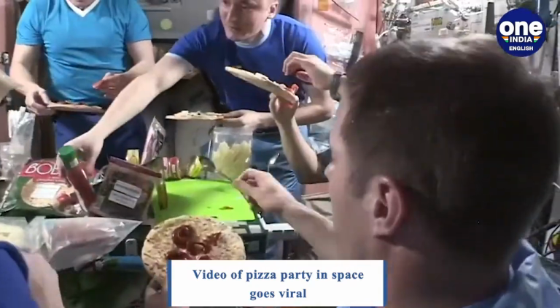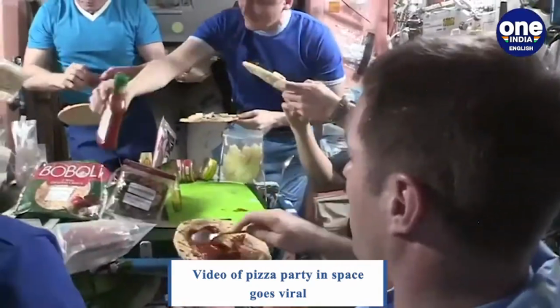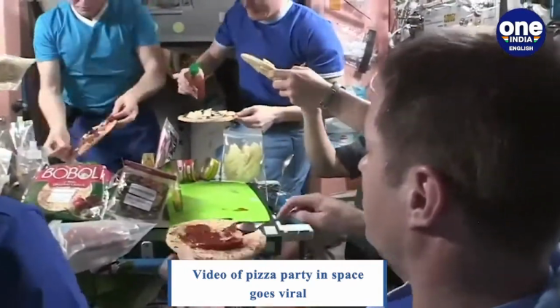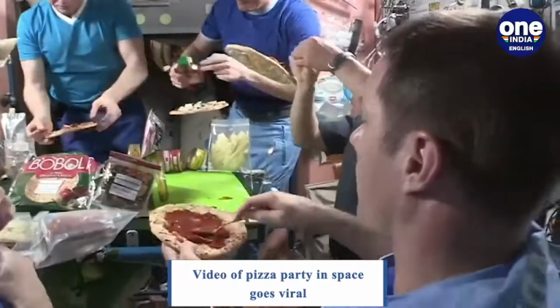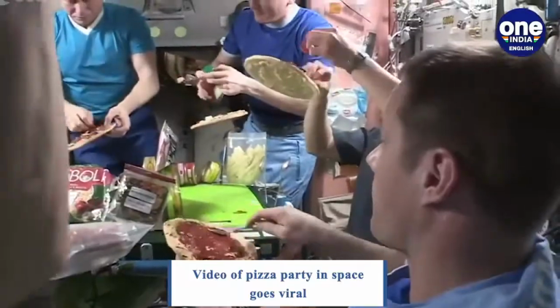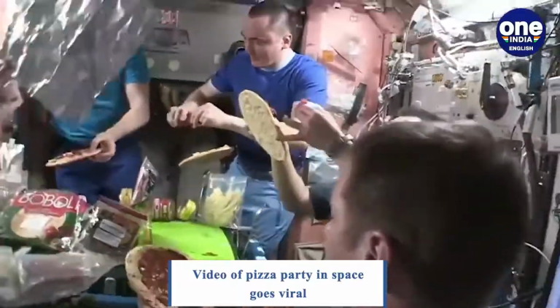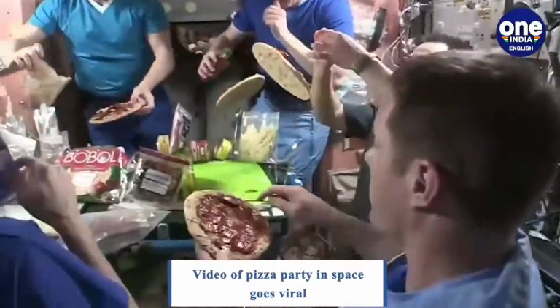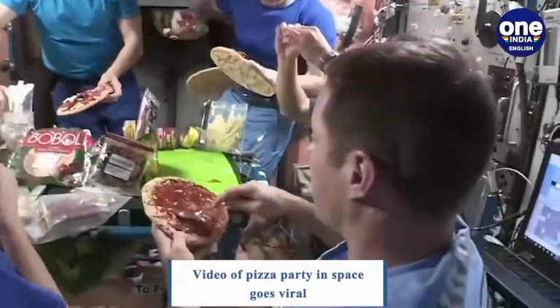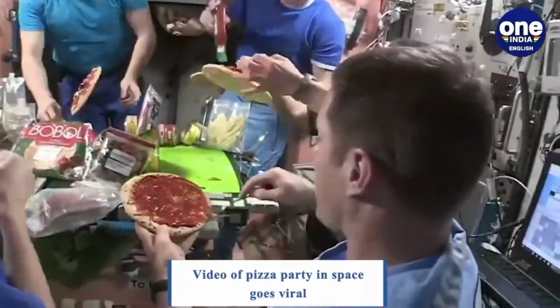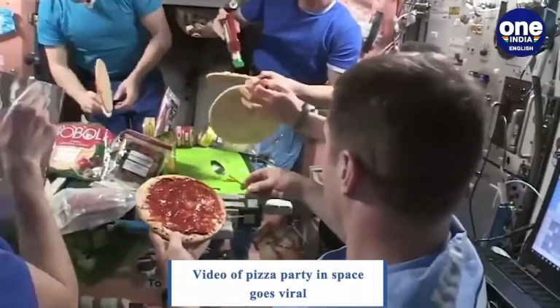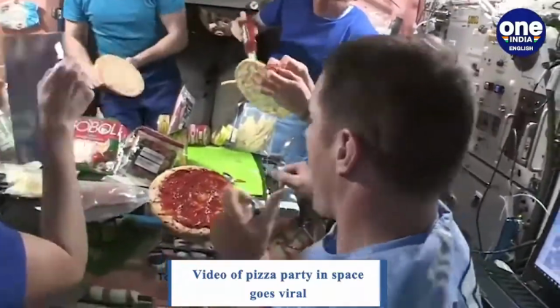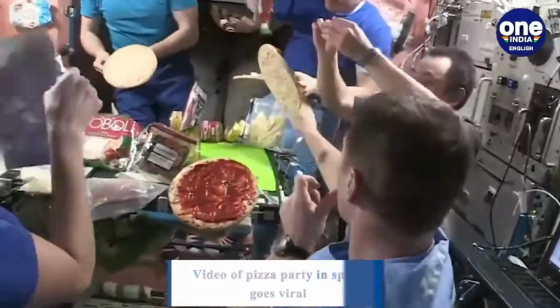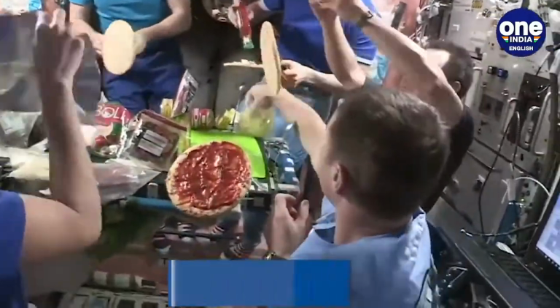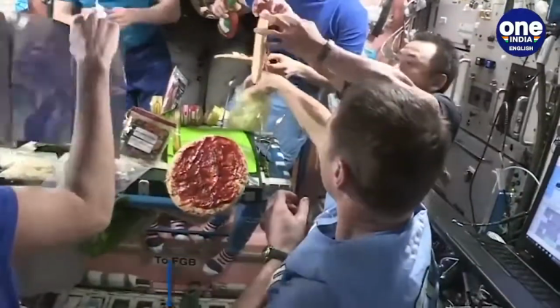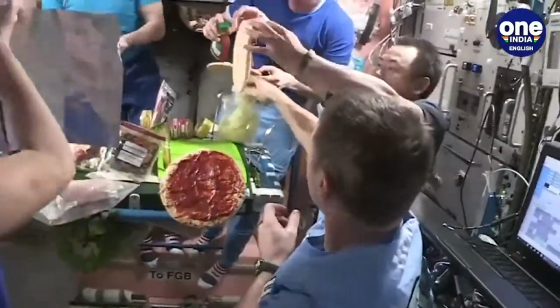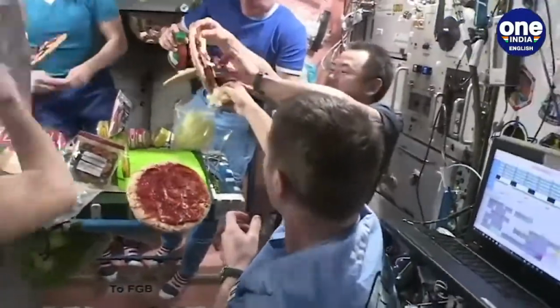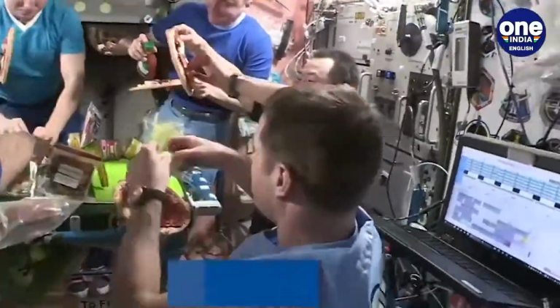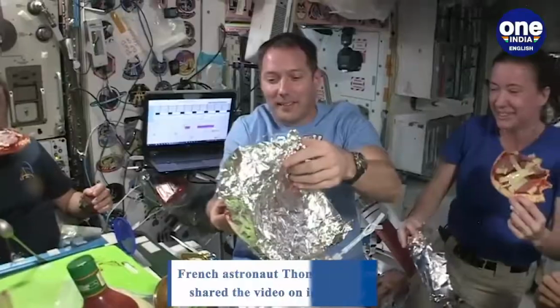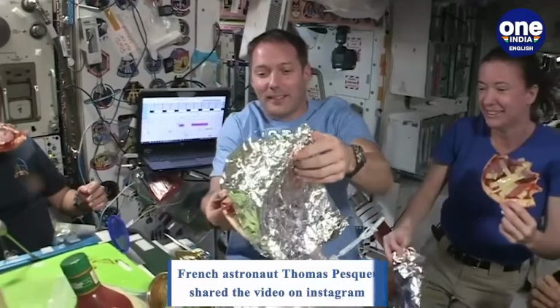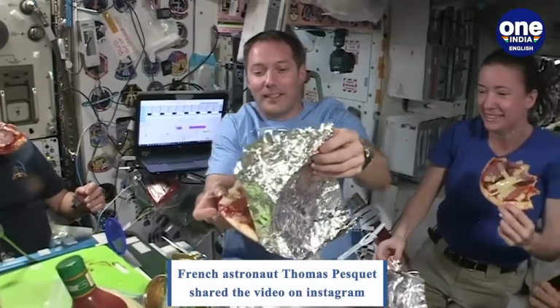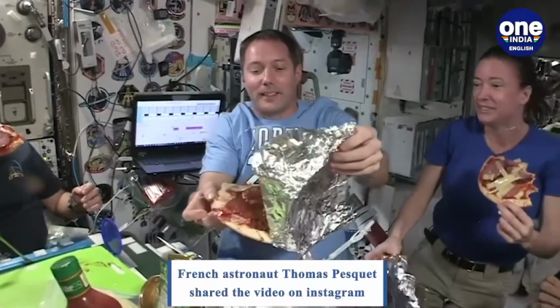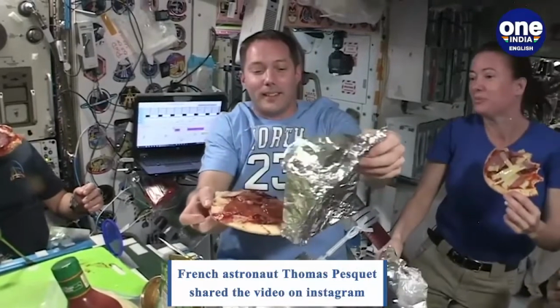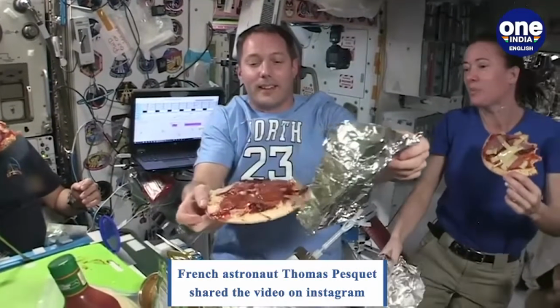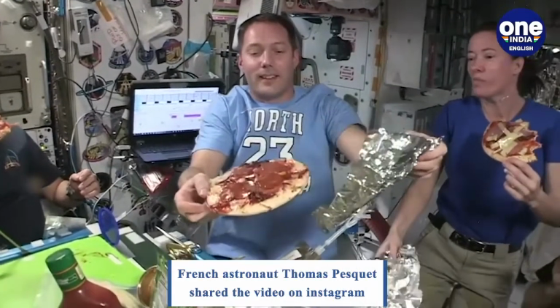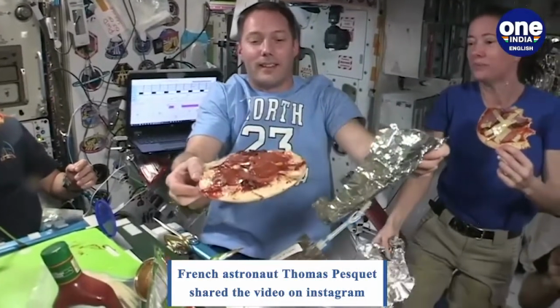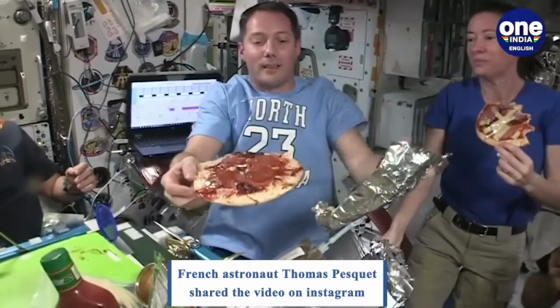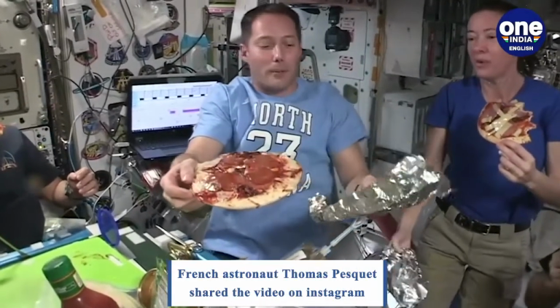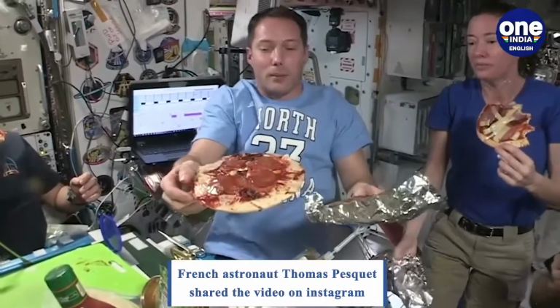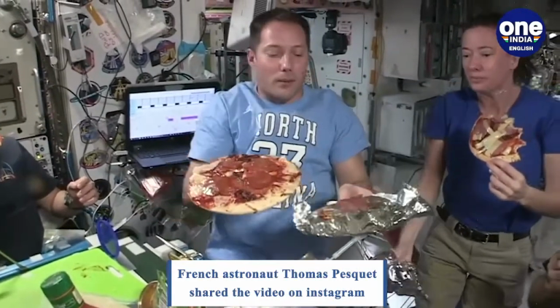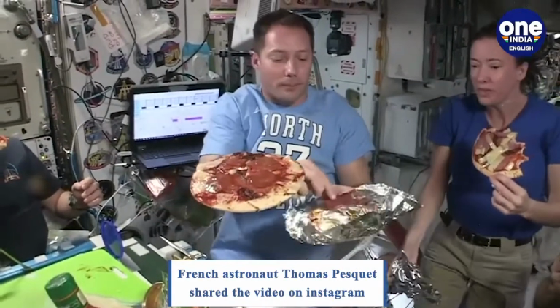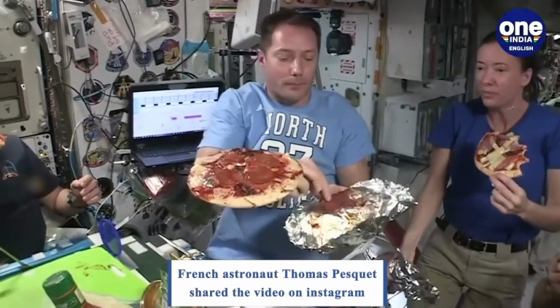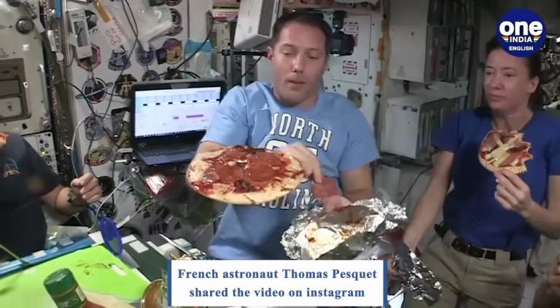Well, French astronaut Thomas Piscuit has shared a glimpse of himself and fellow astronauts on board the International Space Station enjoying some pizza. The video of the pizza party was shared on Instagram.